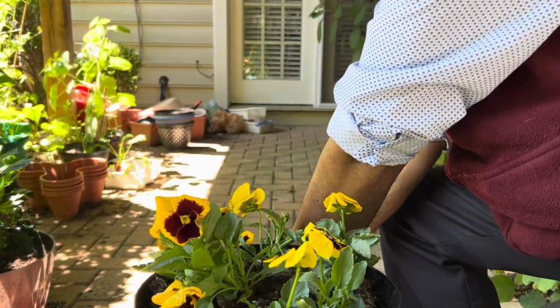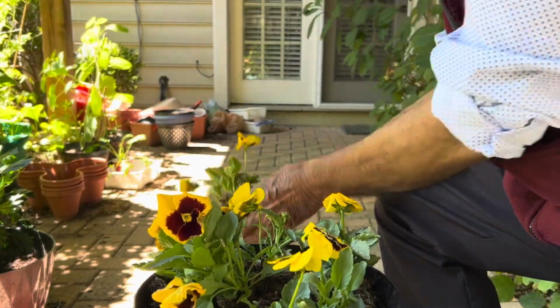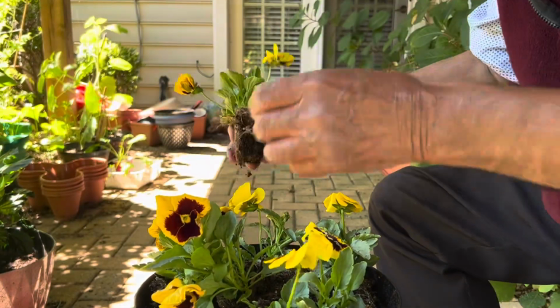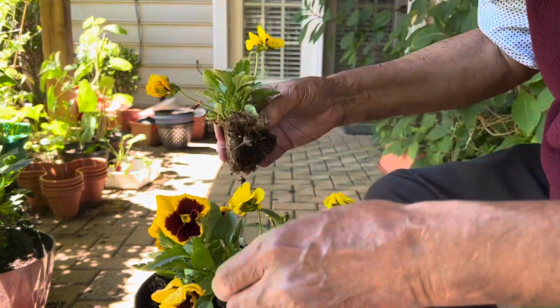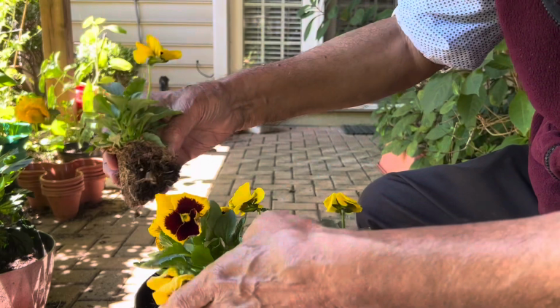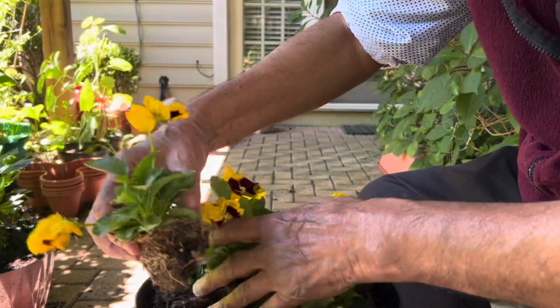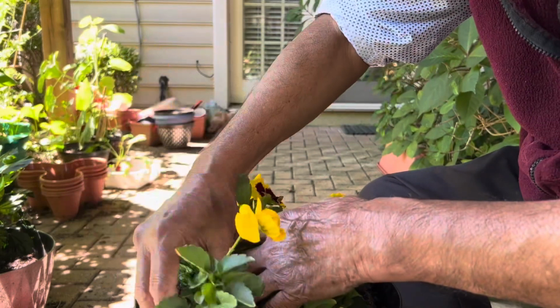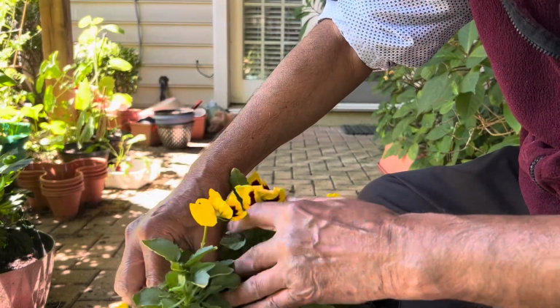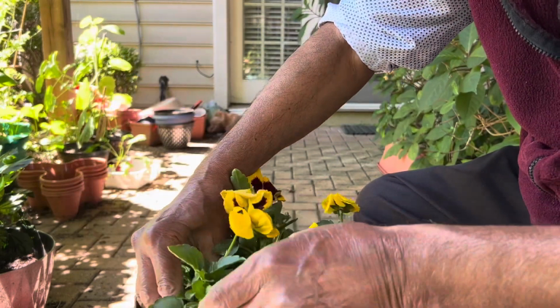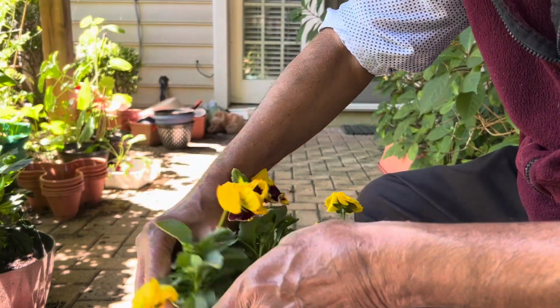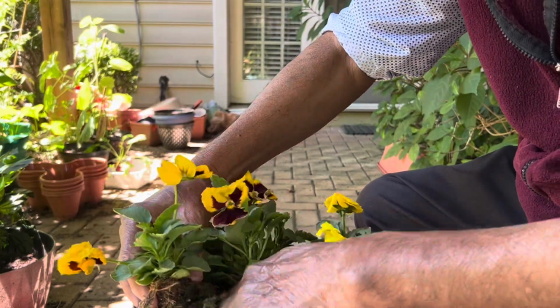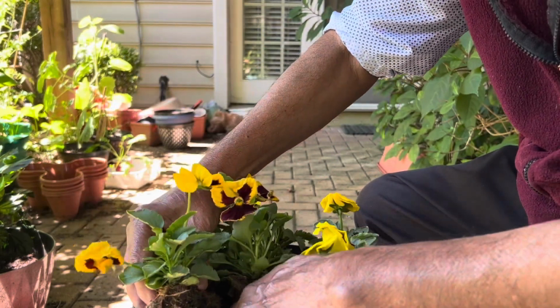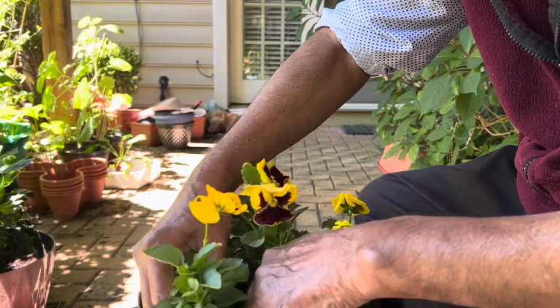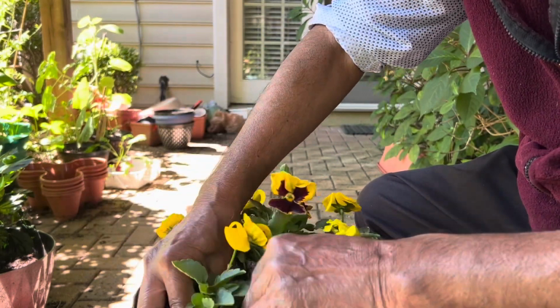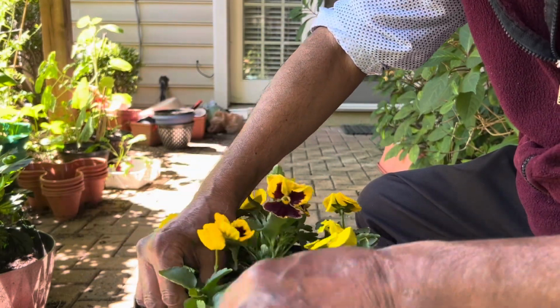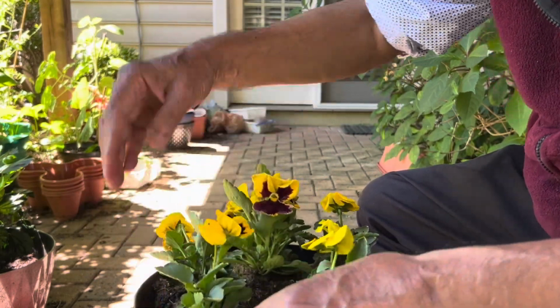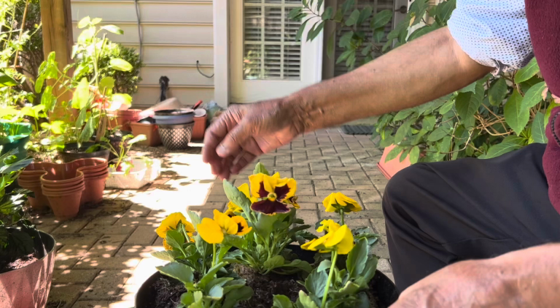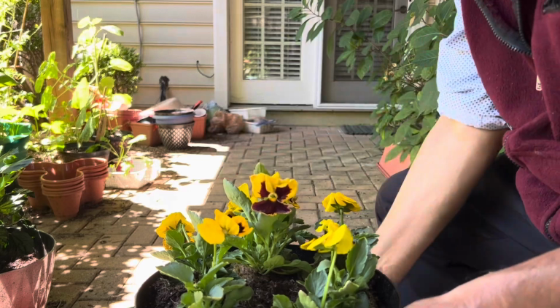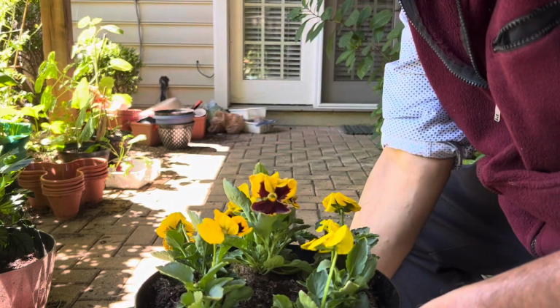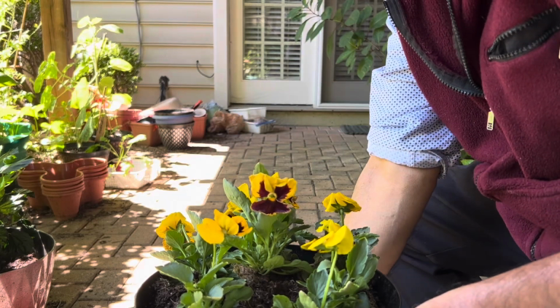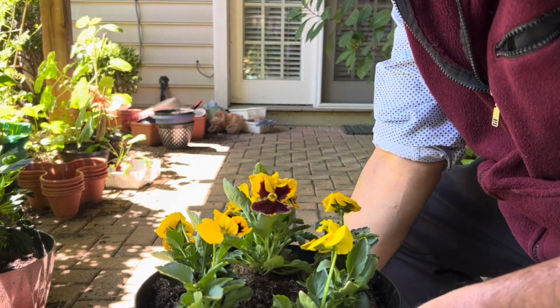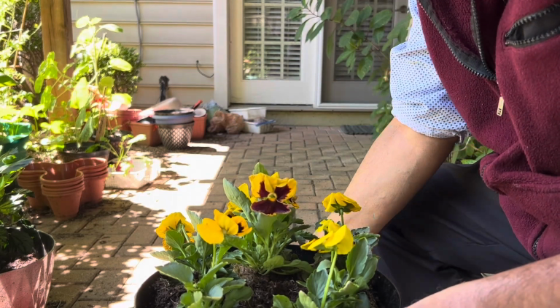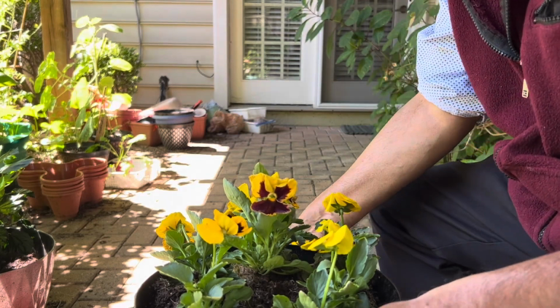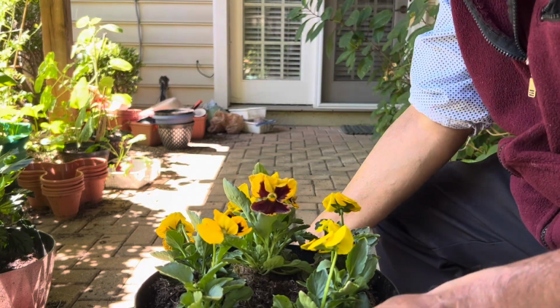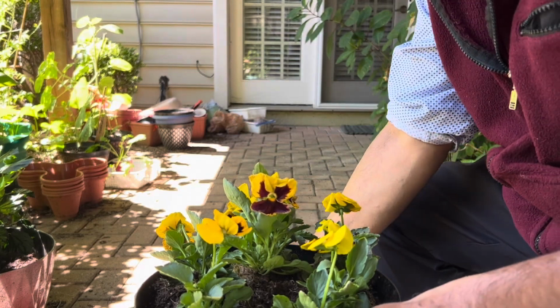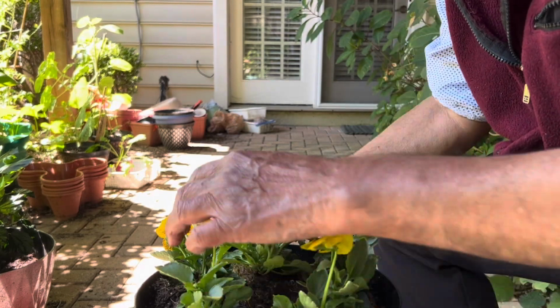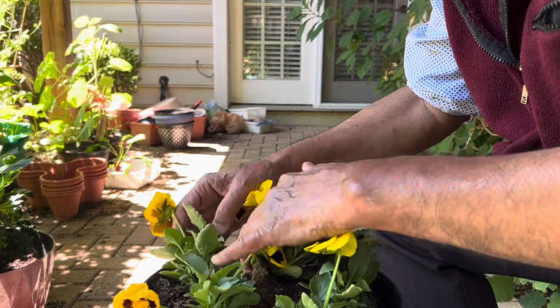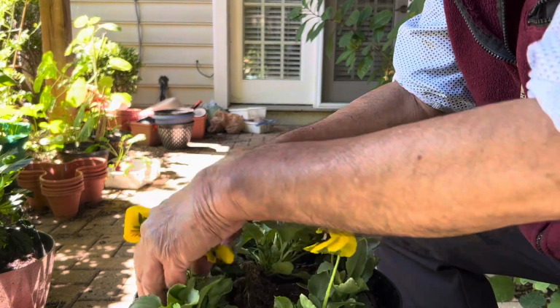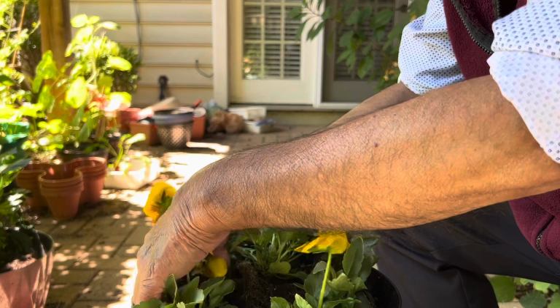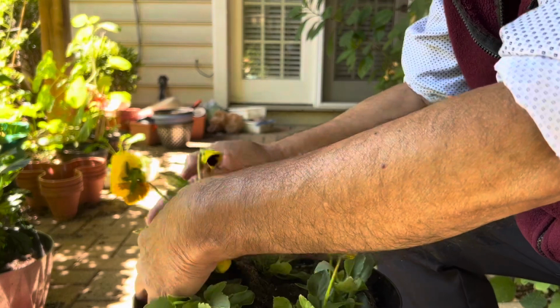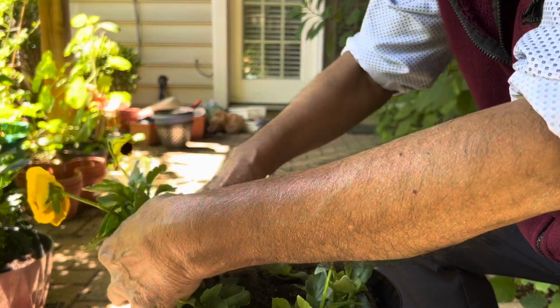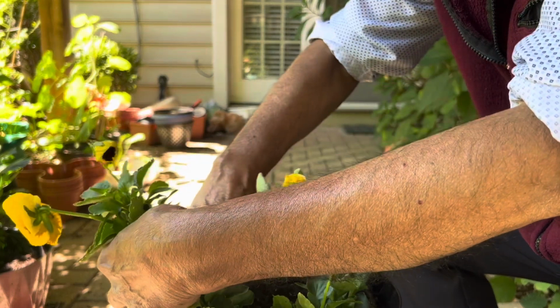When winter comes, do some organic mulching to protect their roots from dying, and they will emerge again in the coming spring.